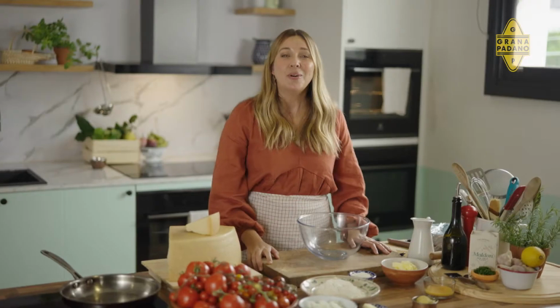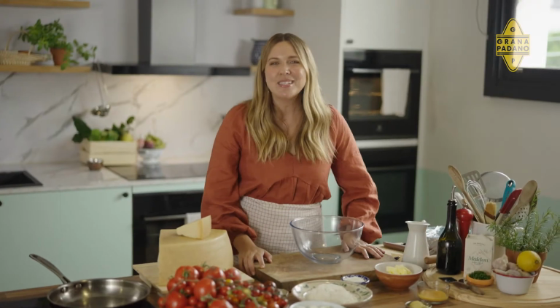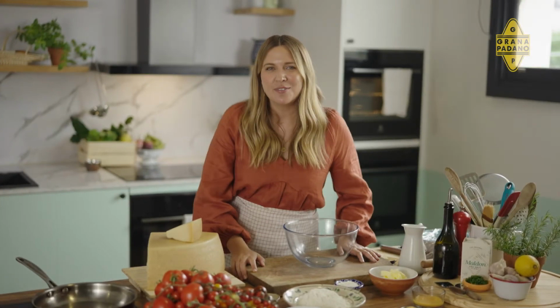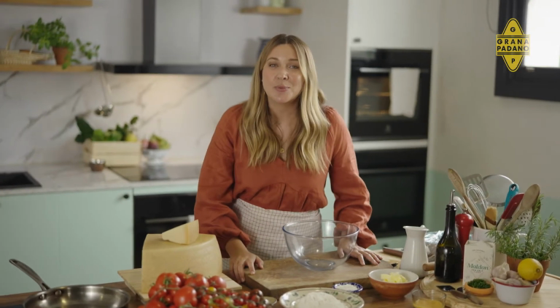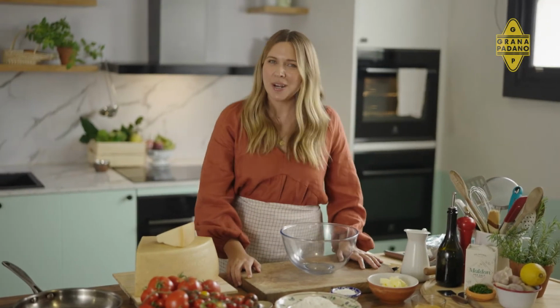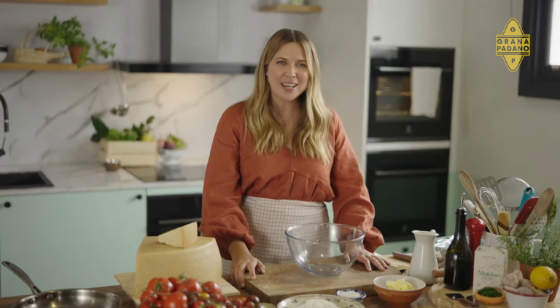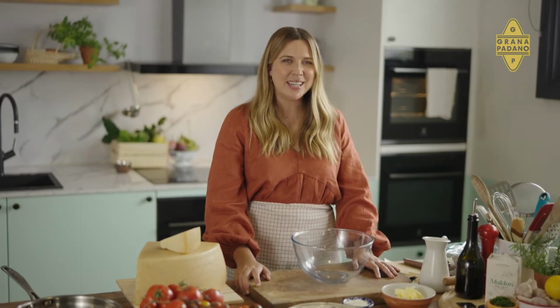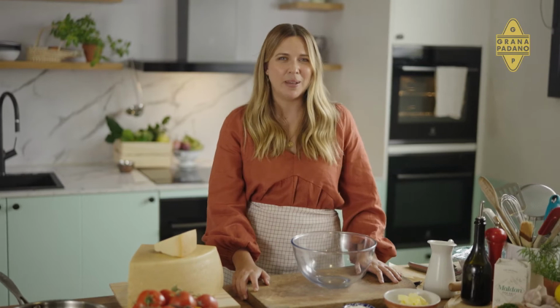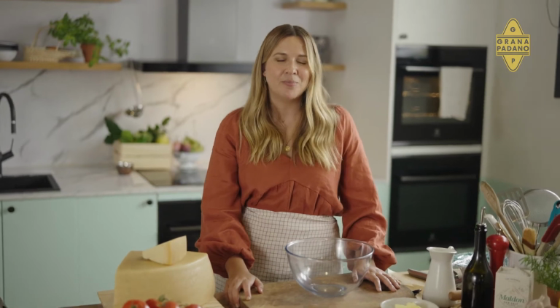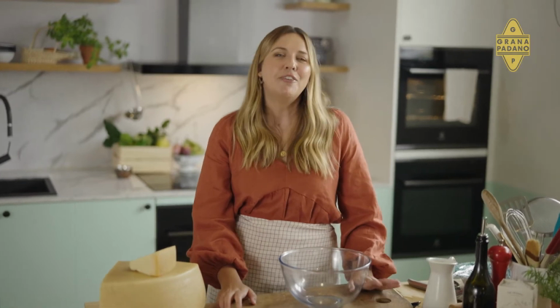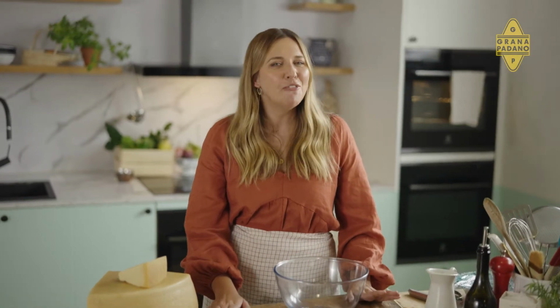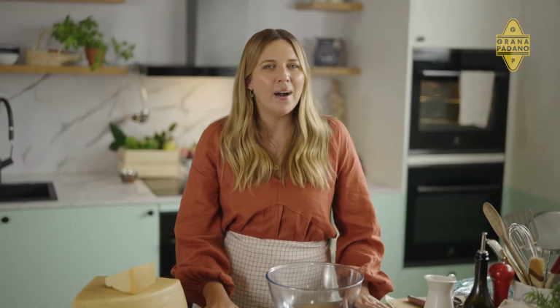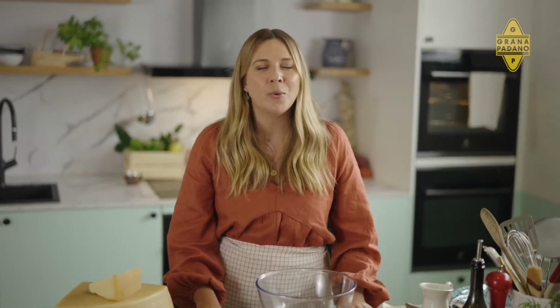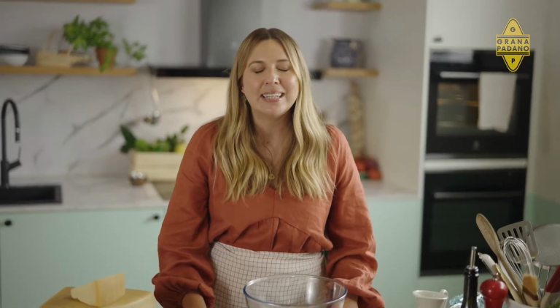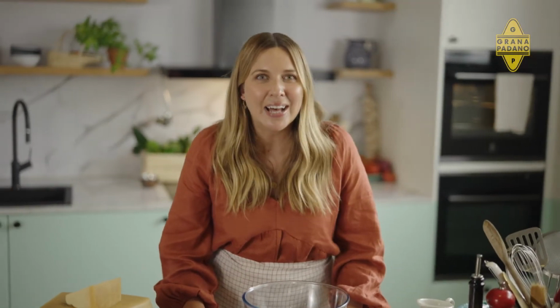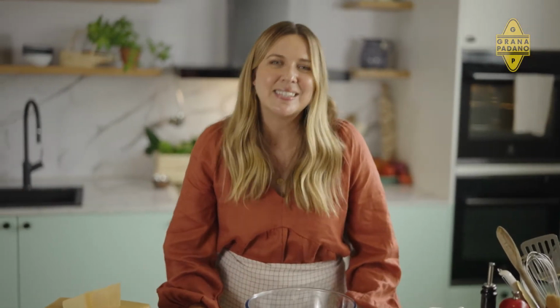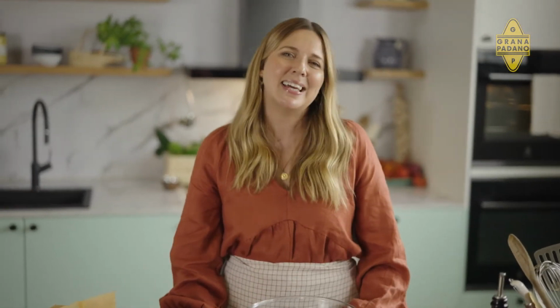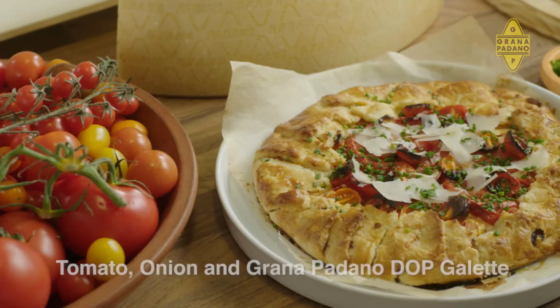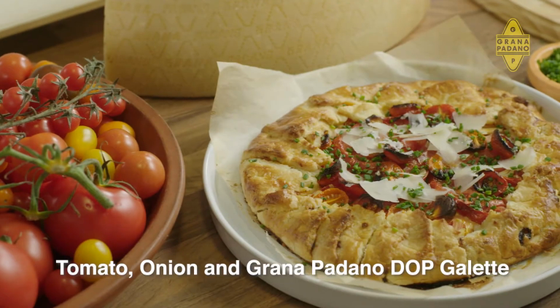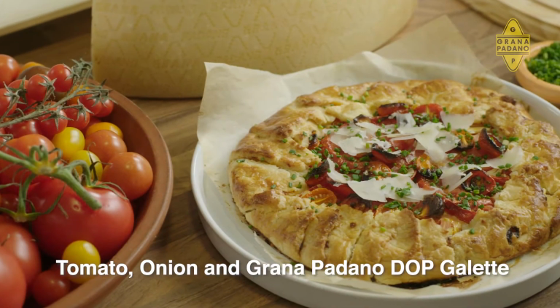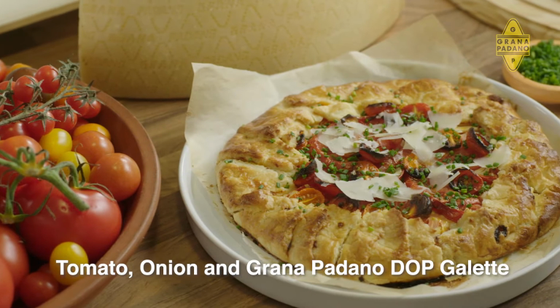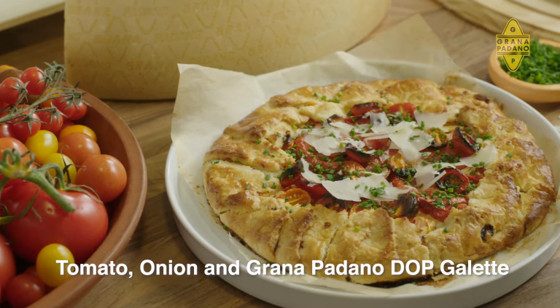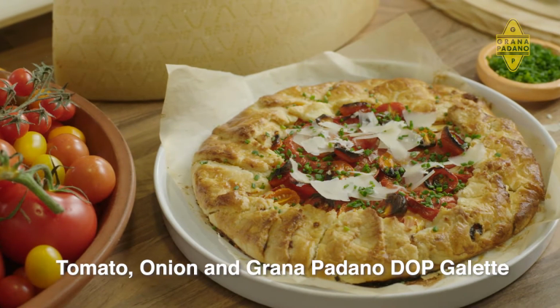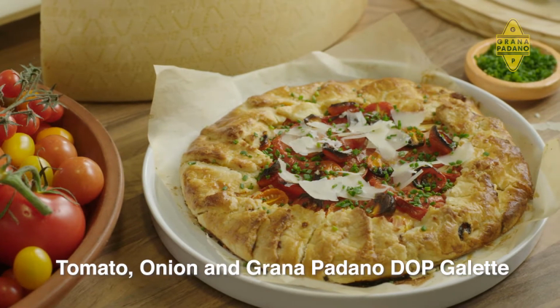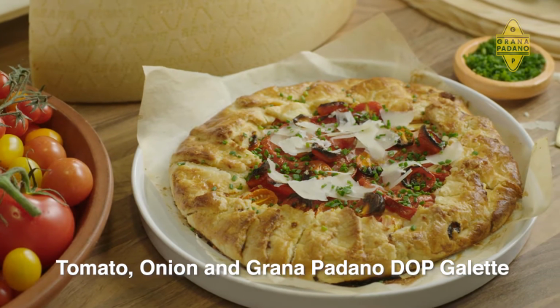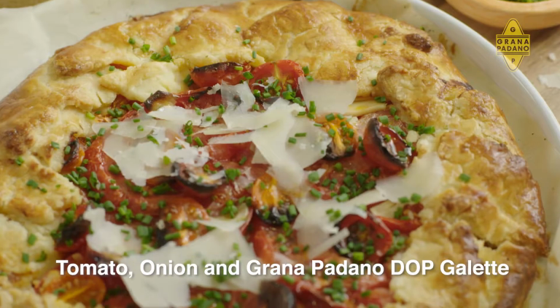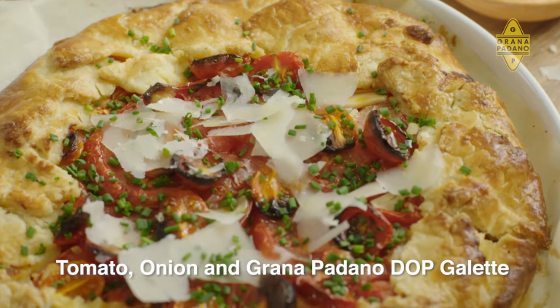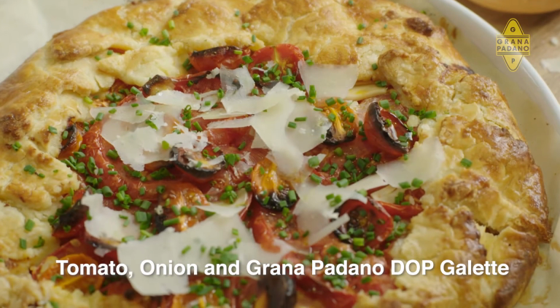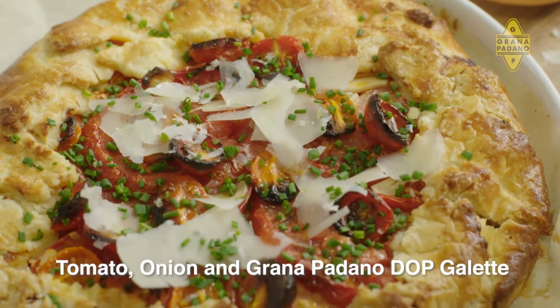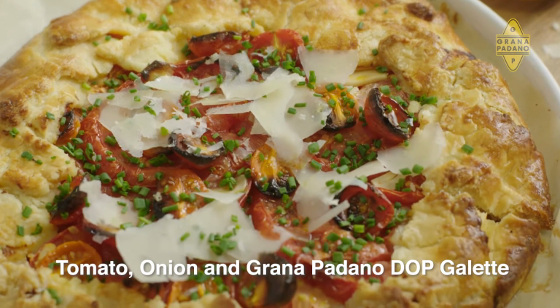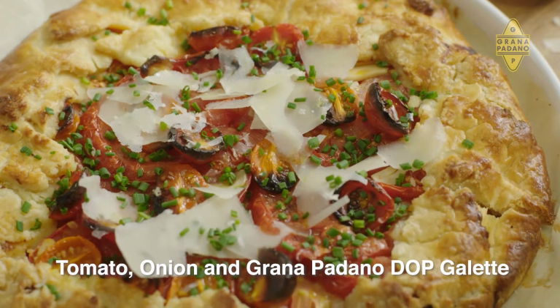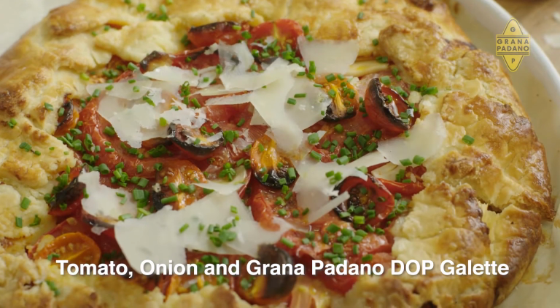Welcome to Sammy's Feast with Grana Padano D.O.P. If you love pie, you are going to love this galette. It's super easy to make with caramelised onion, tomato and lashings of Grana Padano D.O.P.